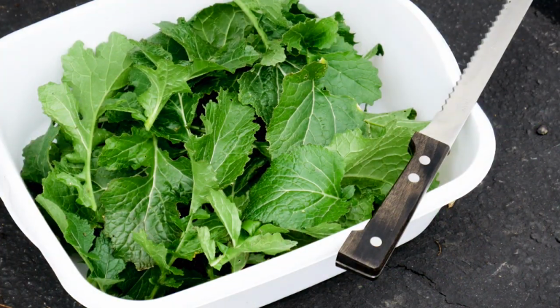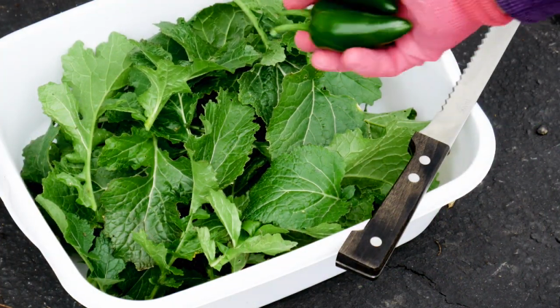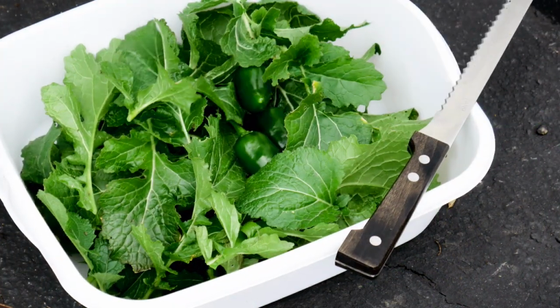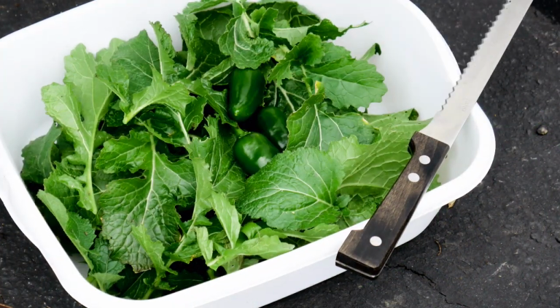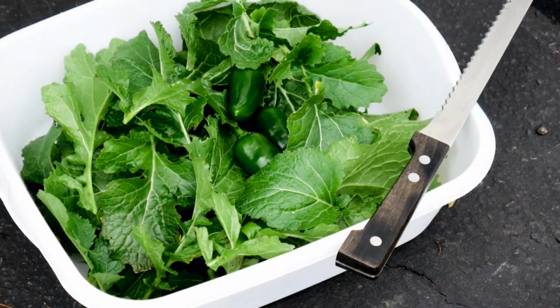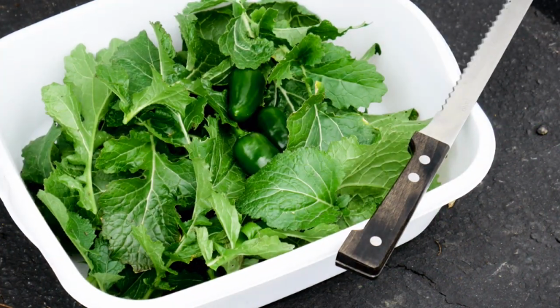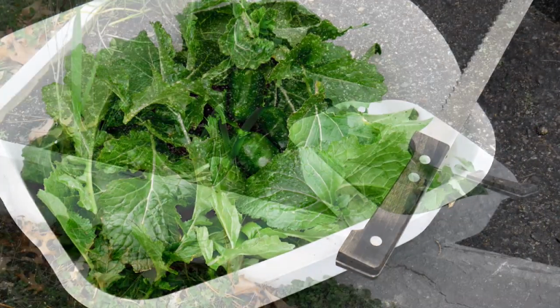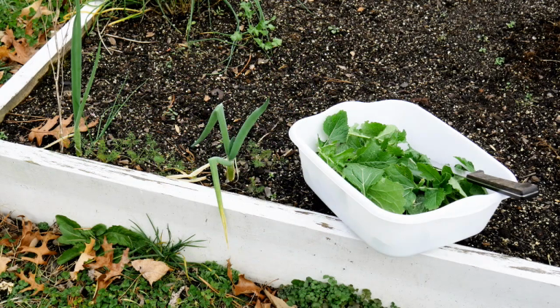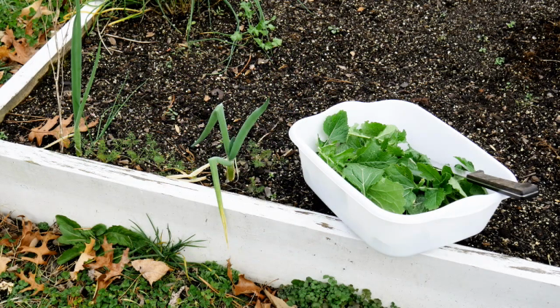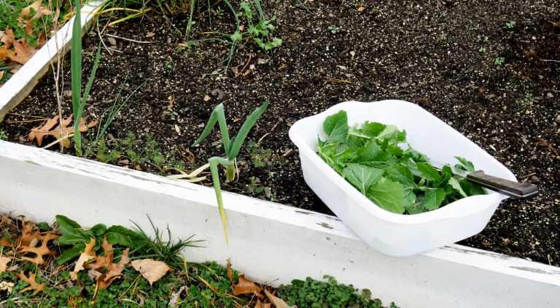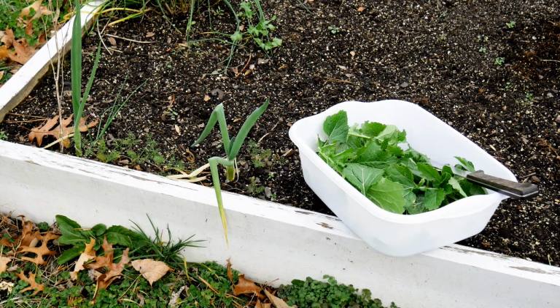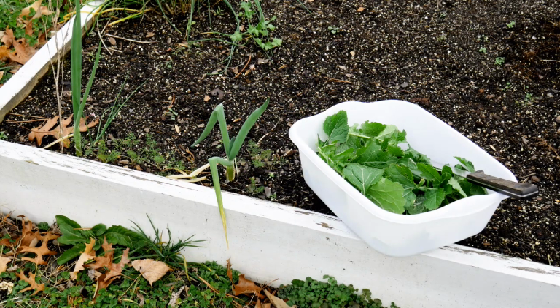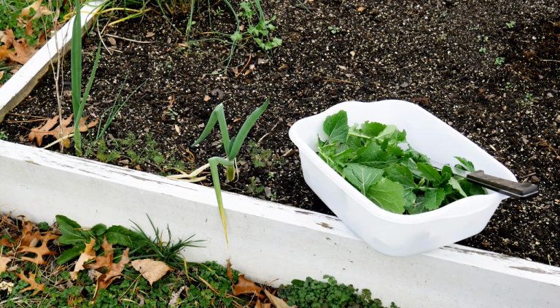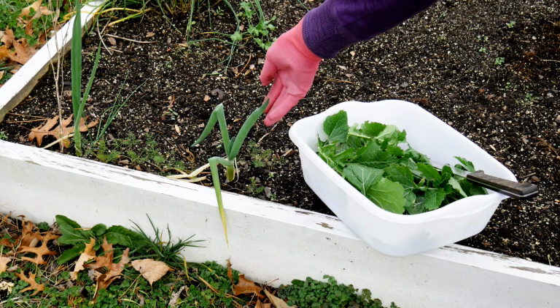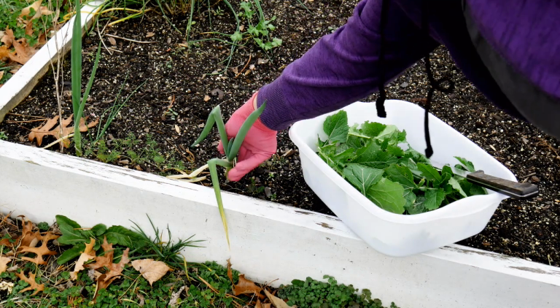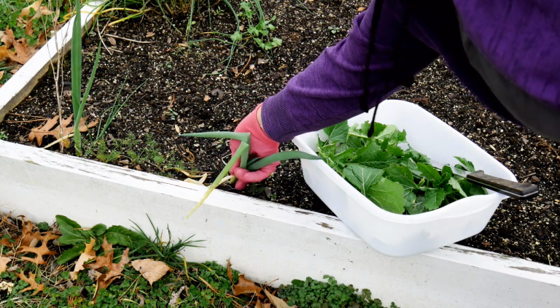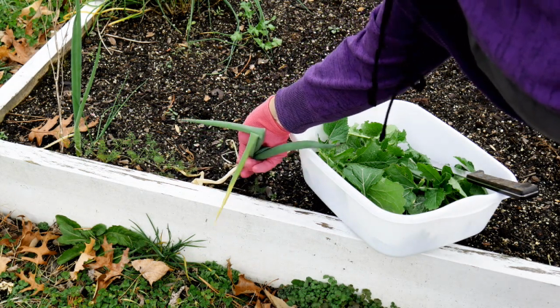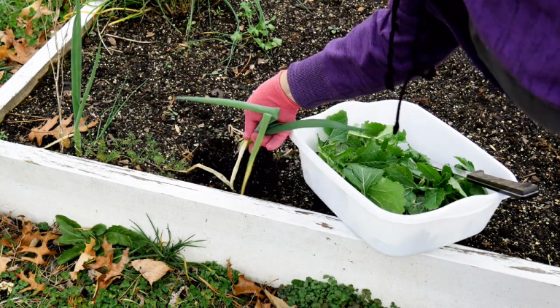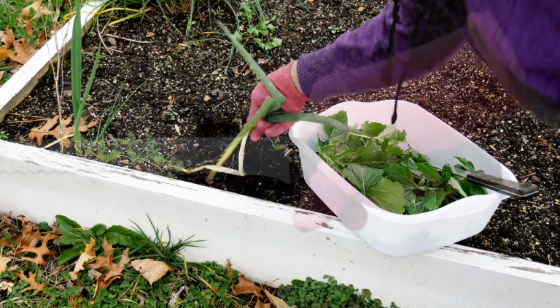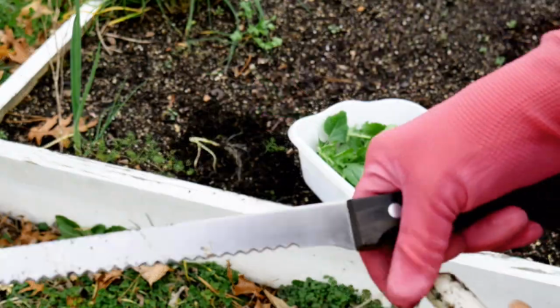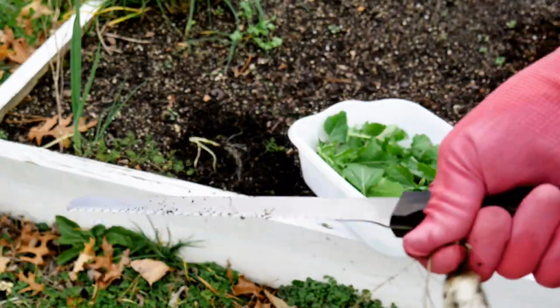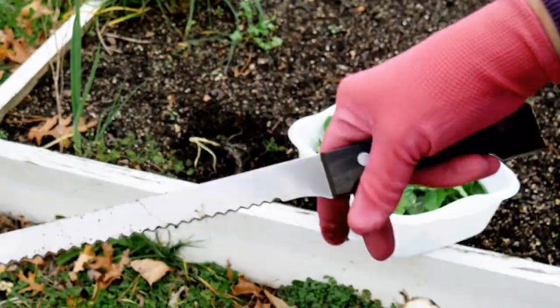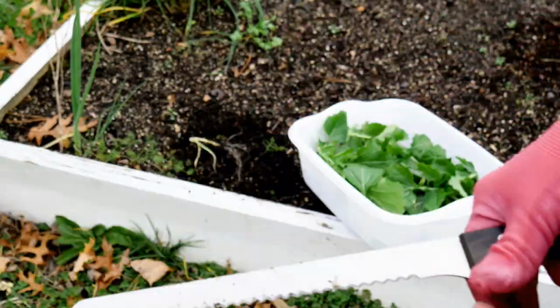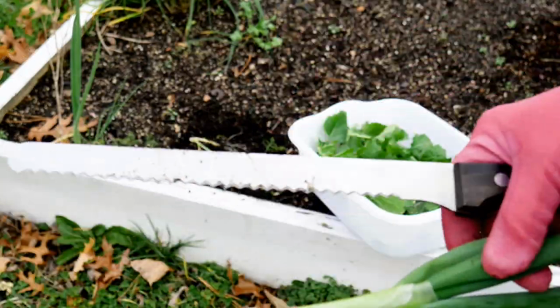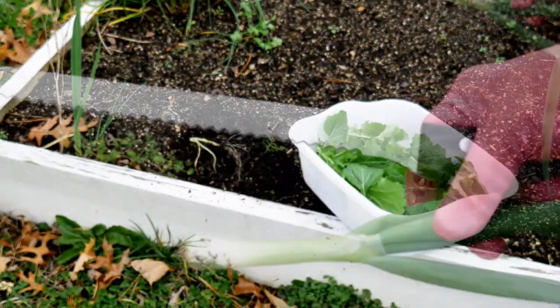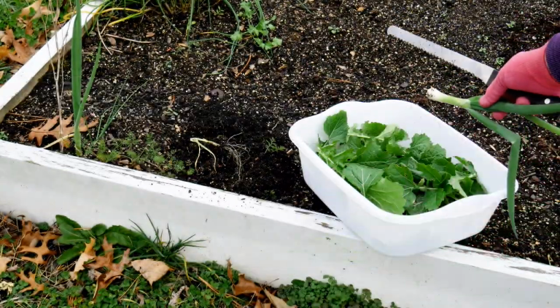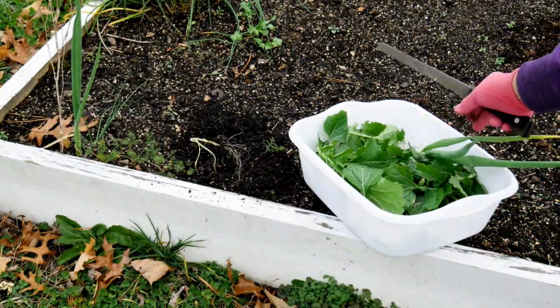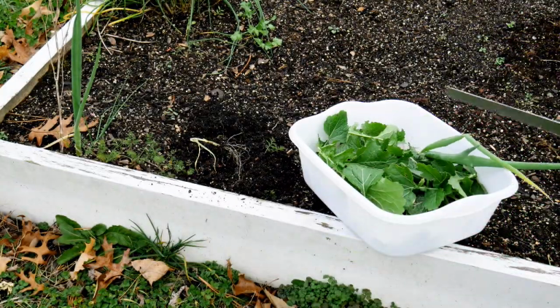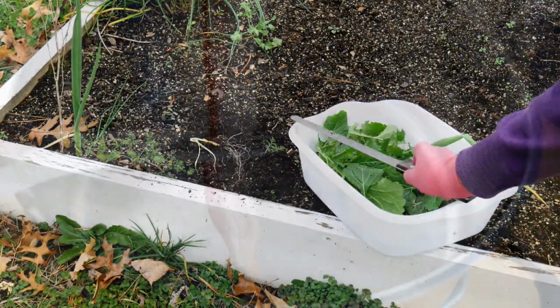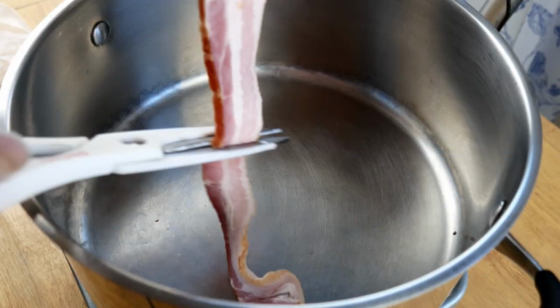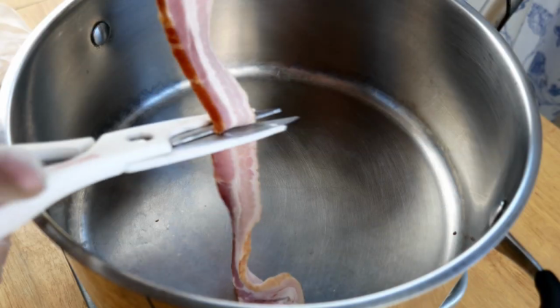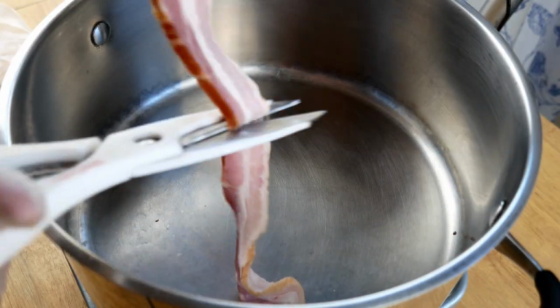I also needed some jalapeño peppers for the cornbread I'm going to make. I did a video on that earlier, probably about a couple of months ago, using Jiffy Mix. It's really easy — you use cheddar cheese, jalapeño peppers, and a scallion or some green onion. They're super easy and delicious.